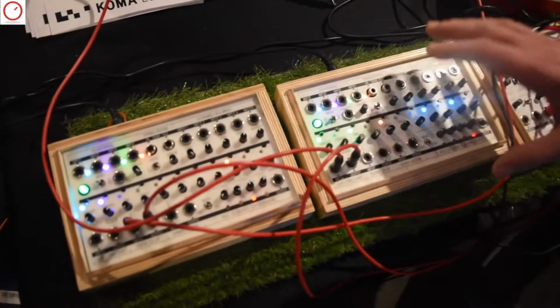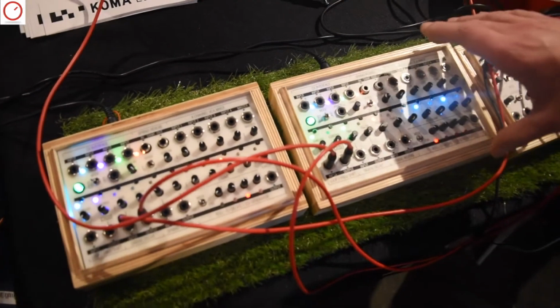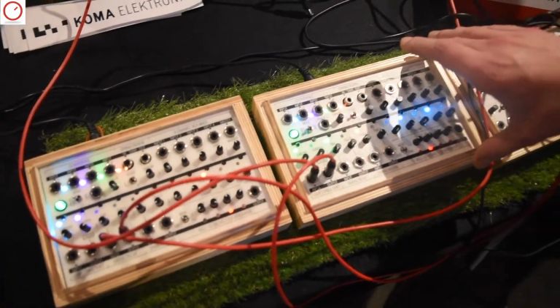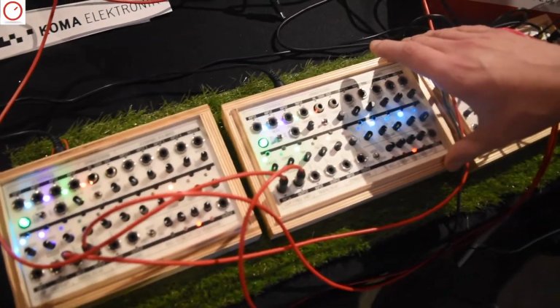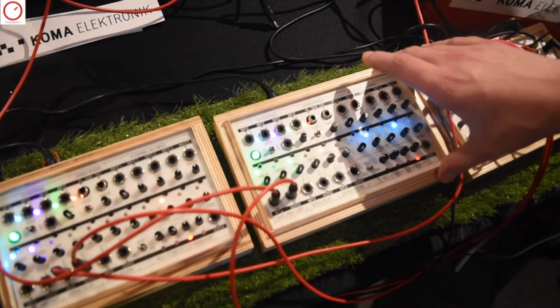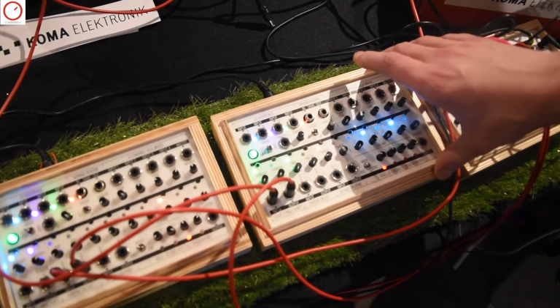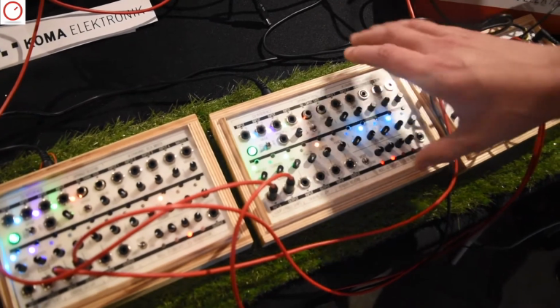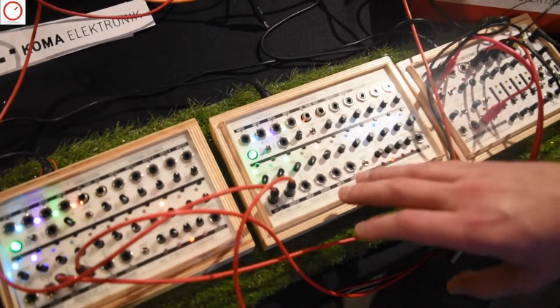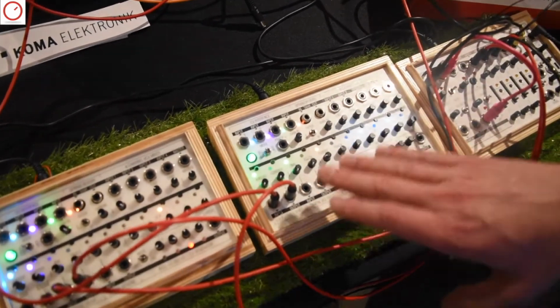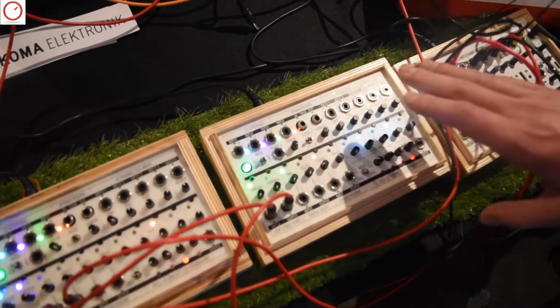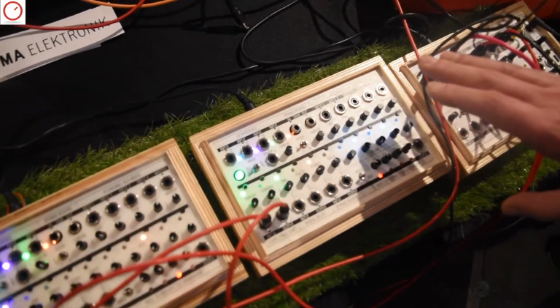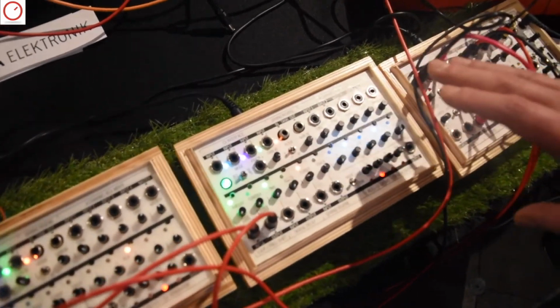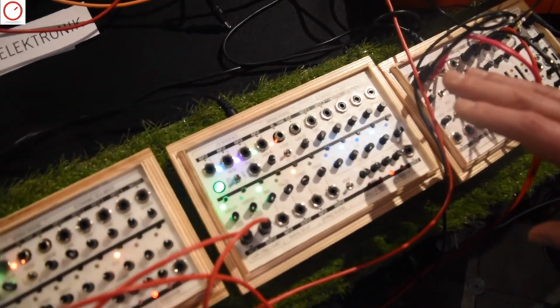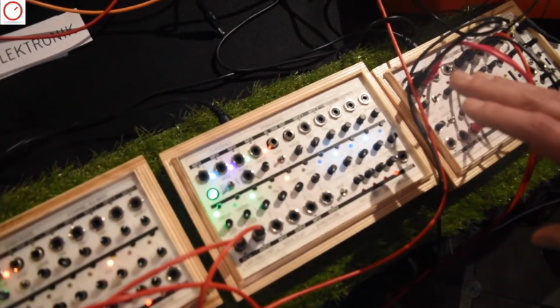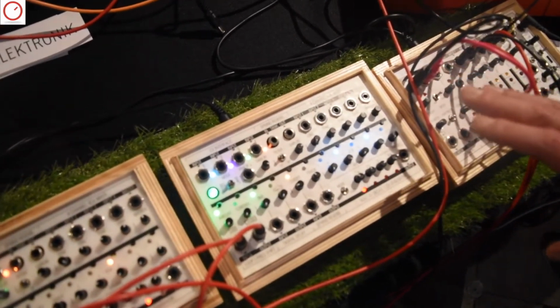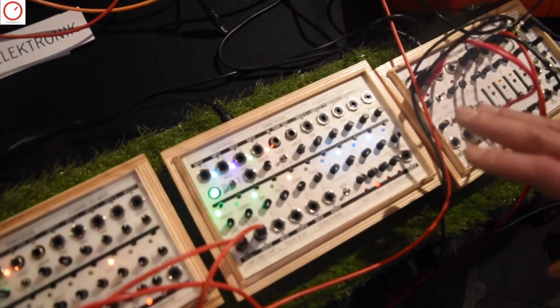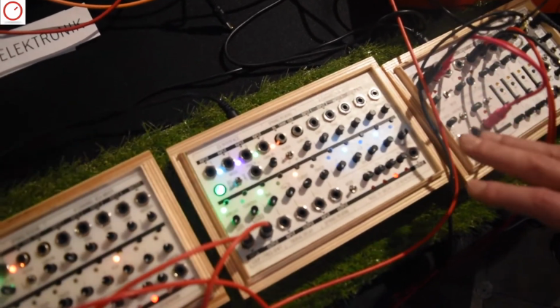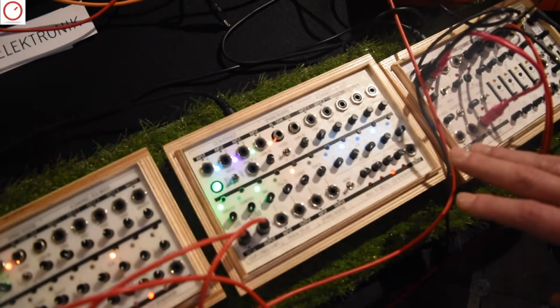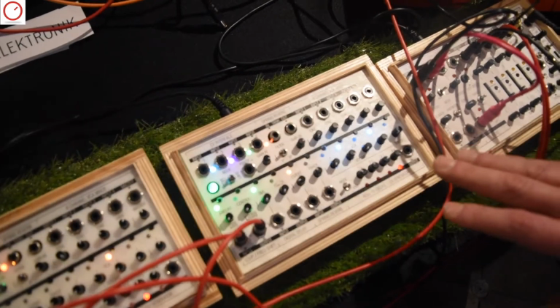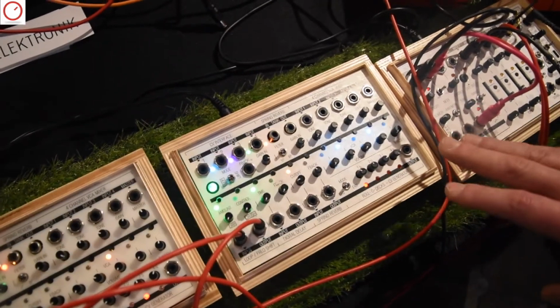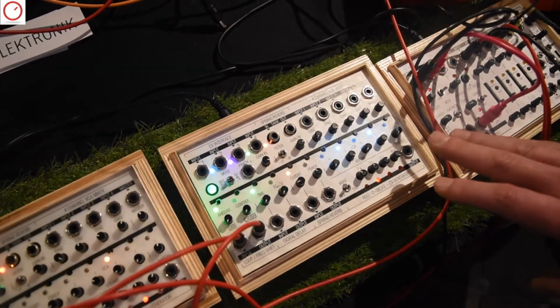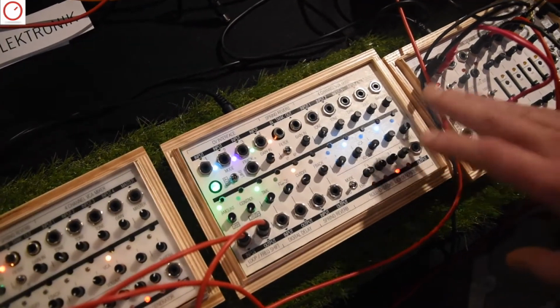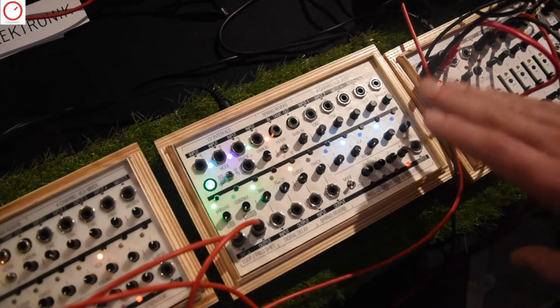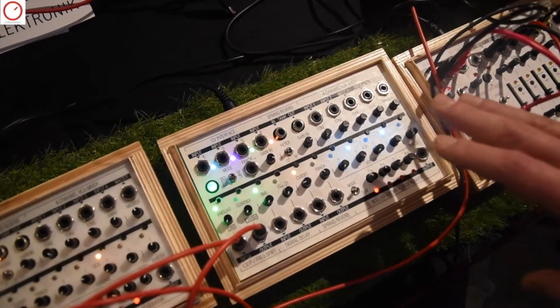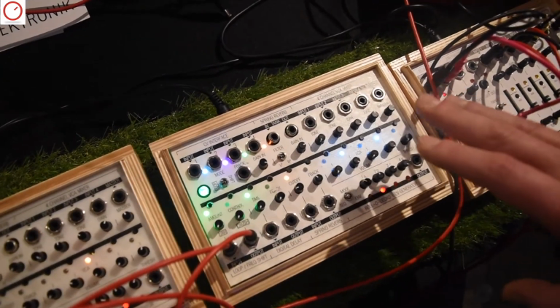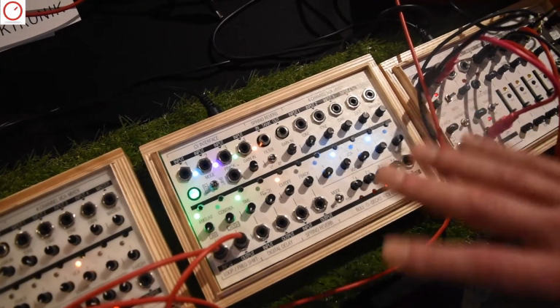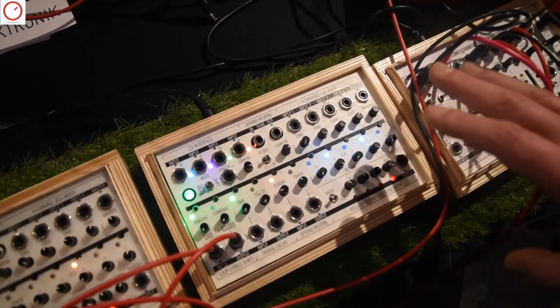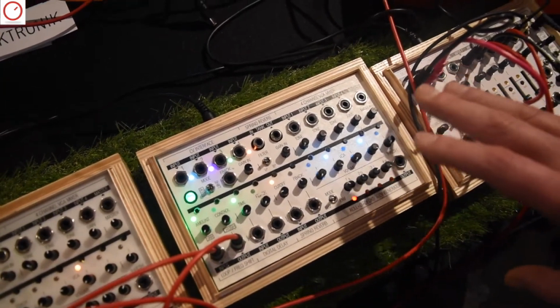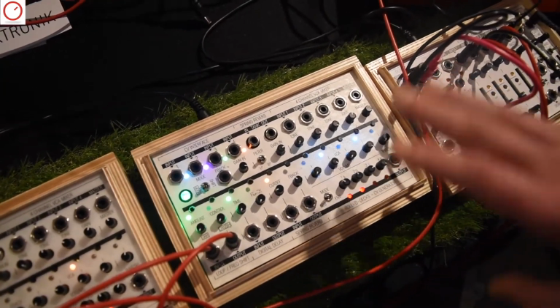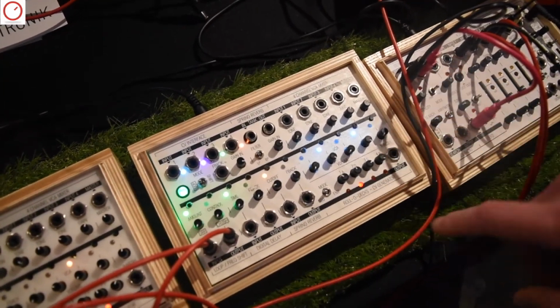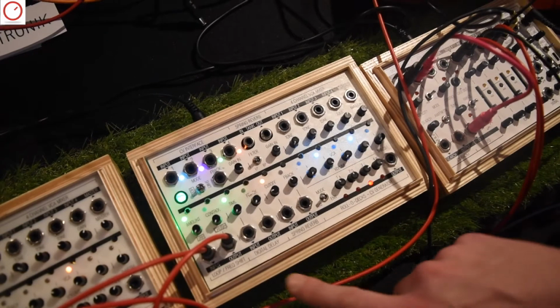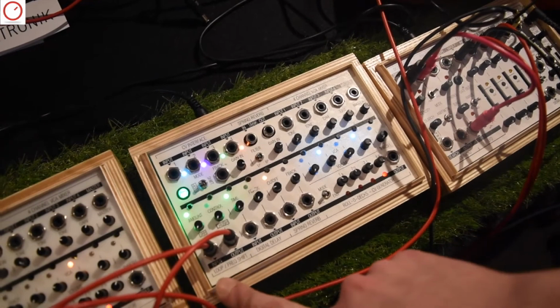I'm going to use one to explain what it does. It's basically just a bunch of effects together in one box that you can either use separately or together, and I'm going to go through them one by one.